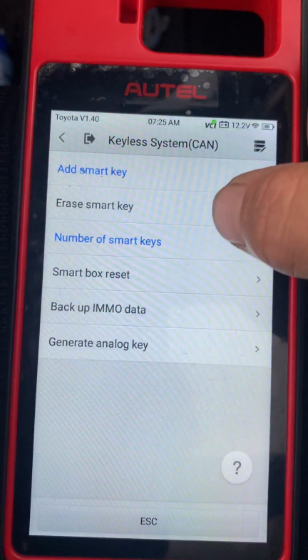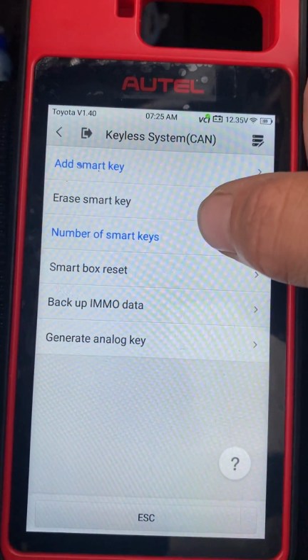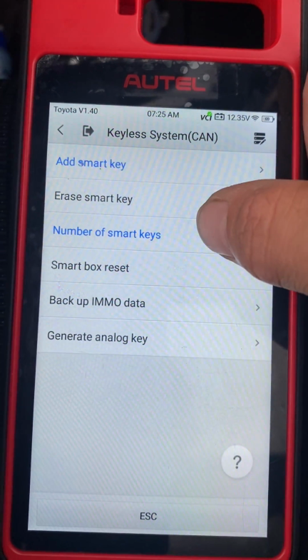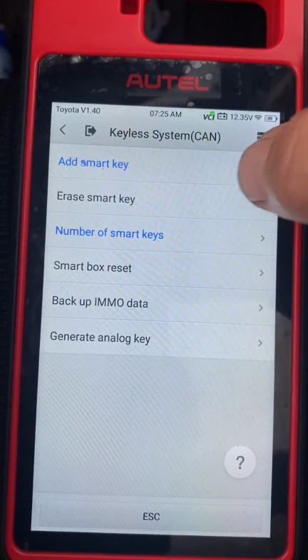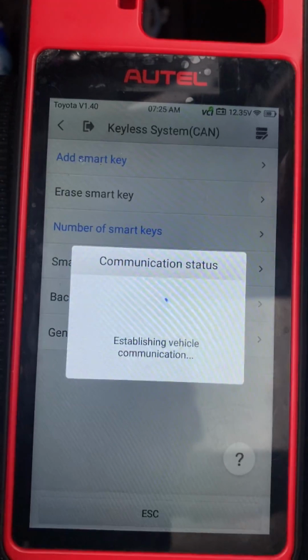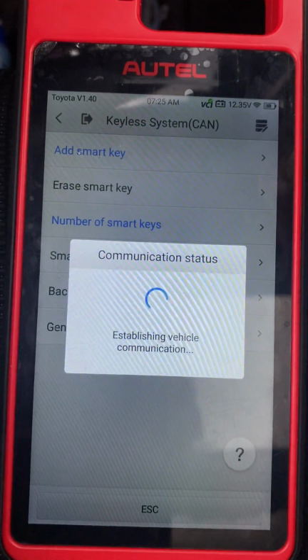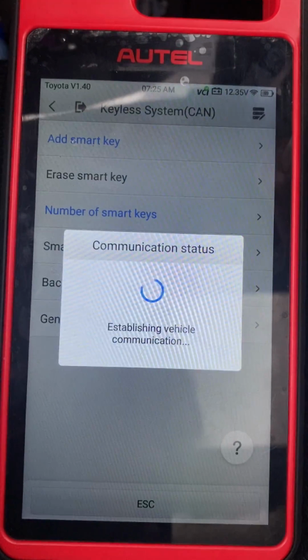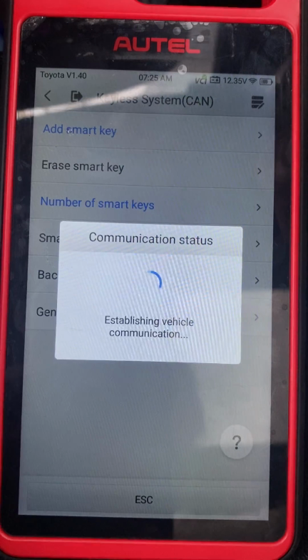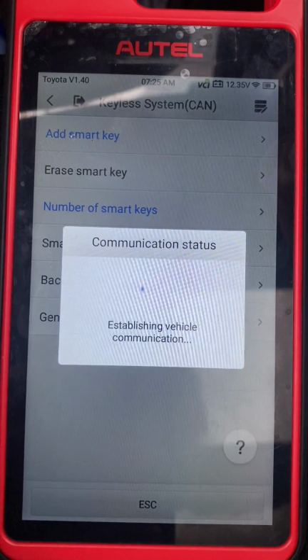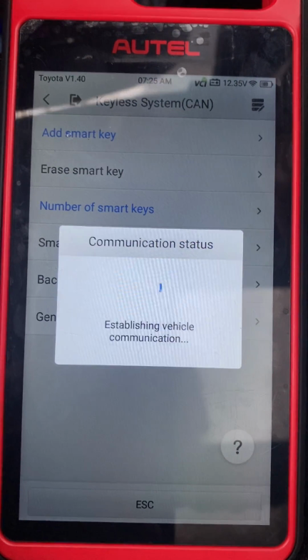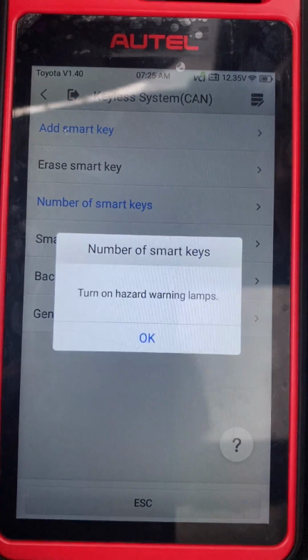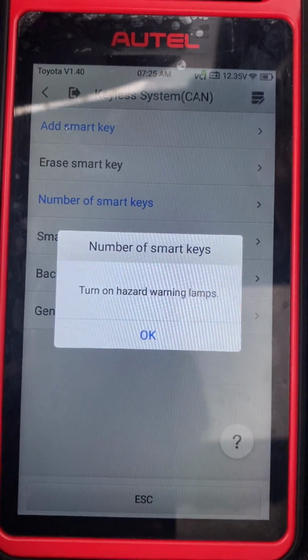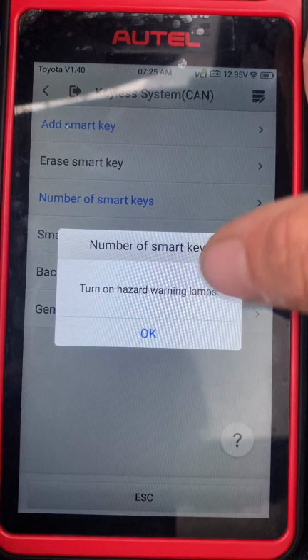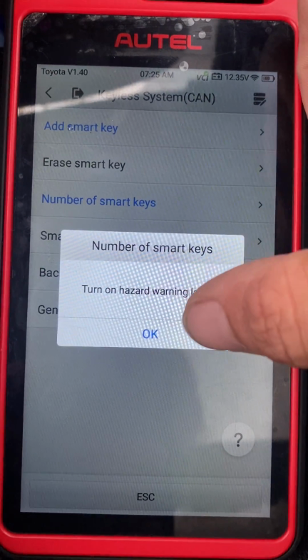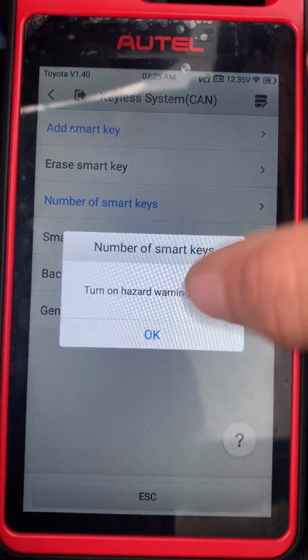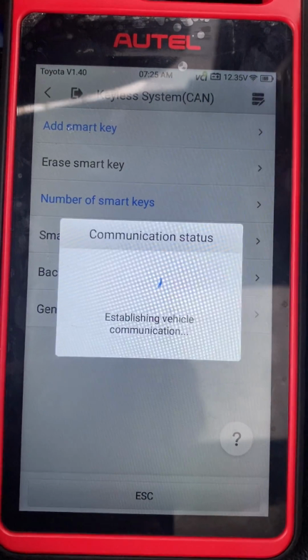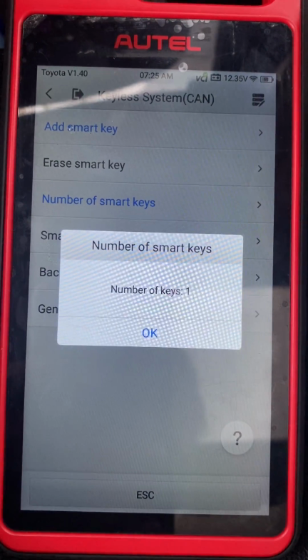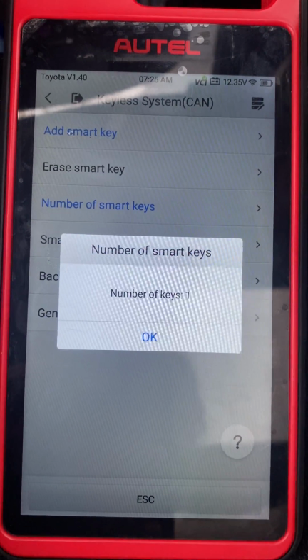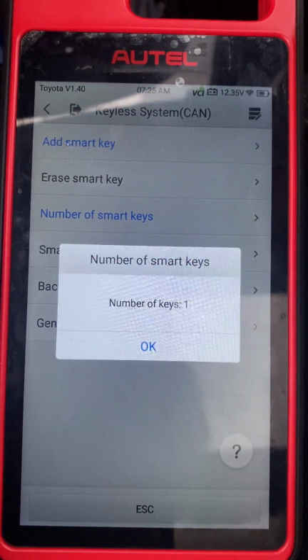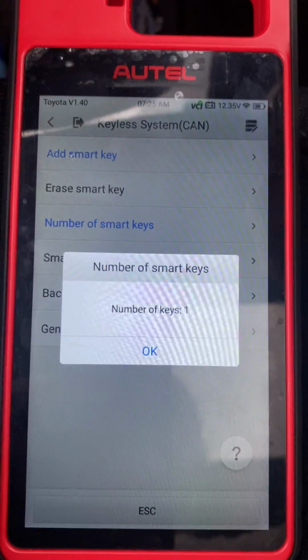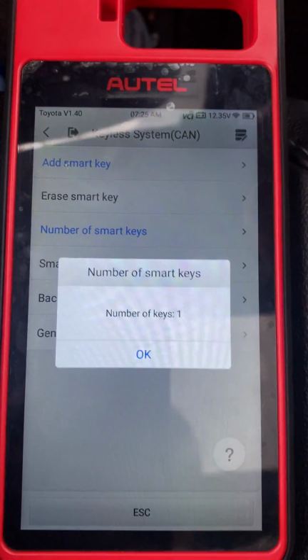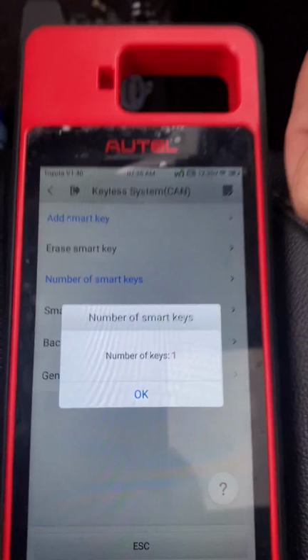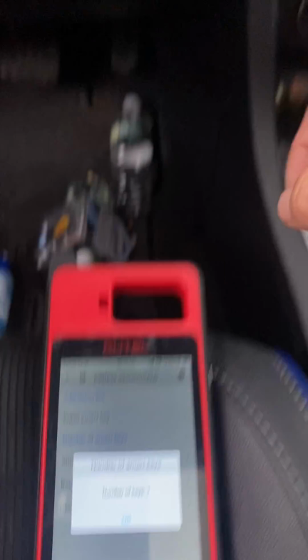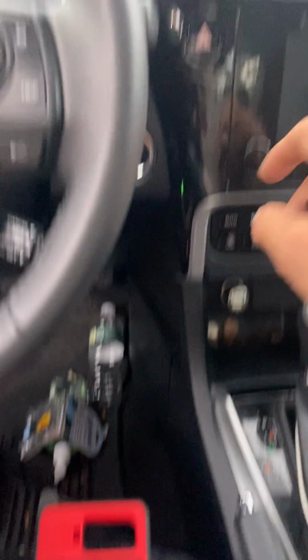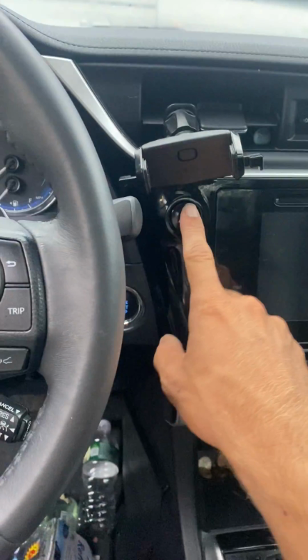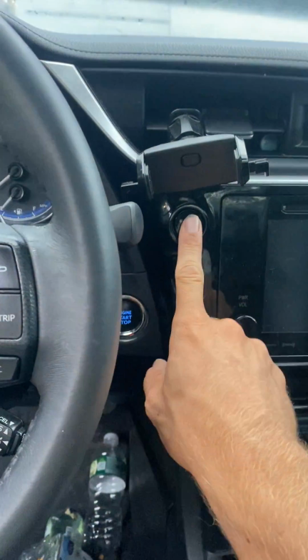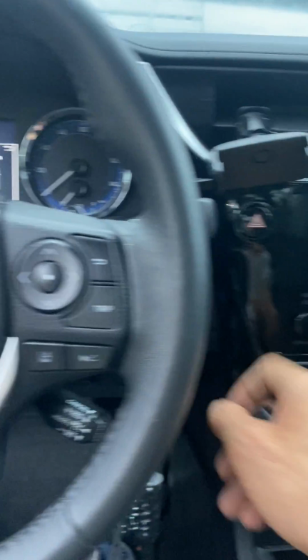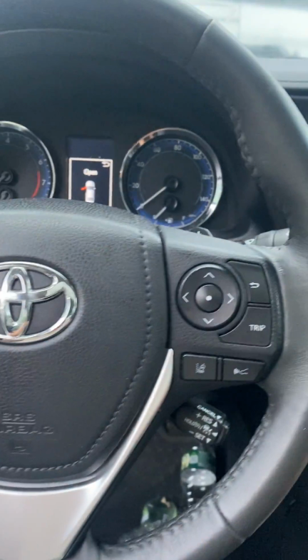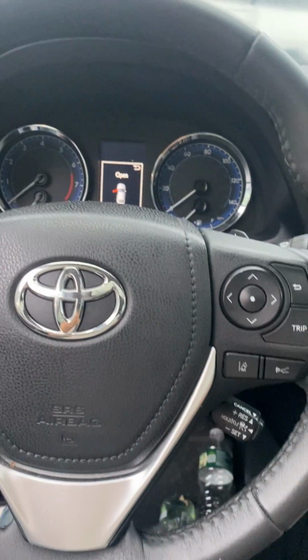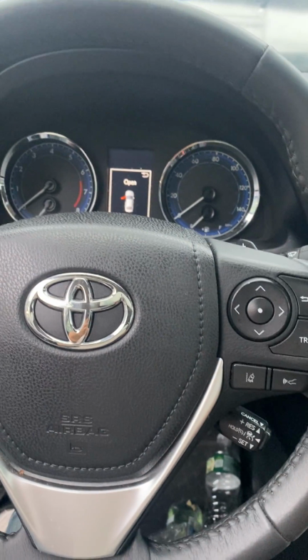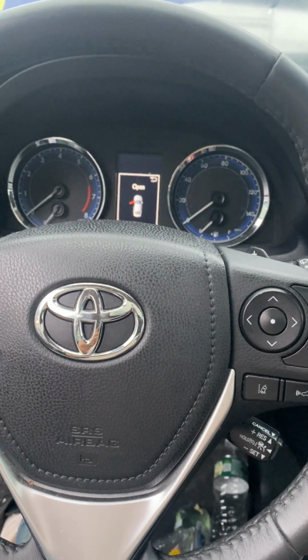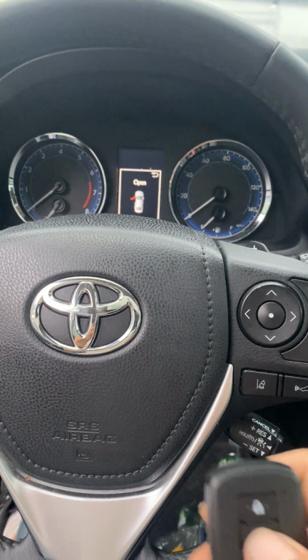Let's check number of keys again. Okay. Test out our key.